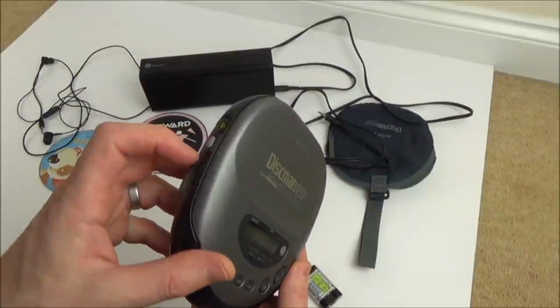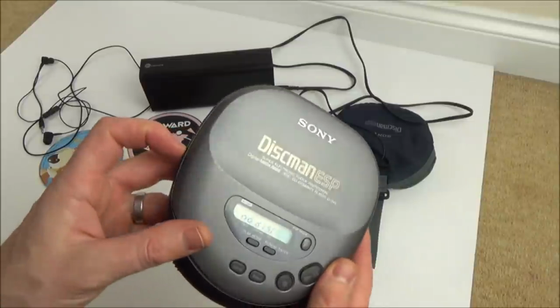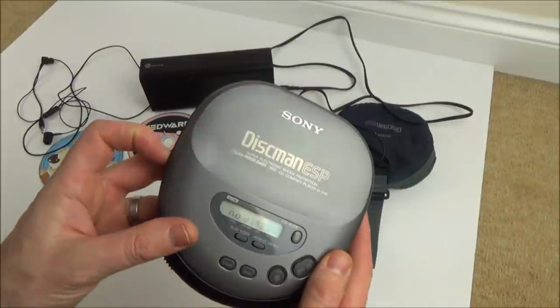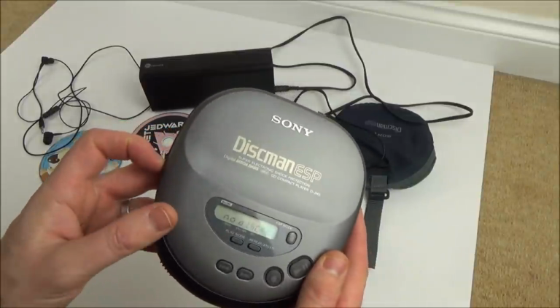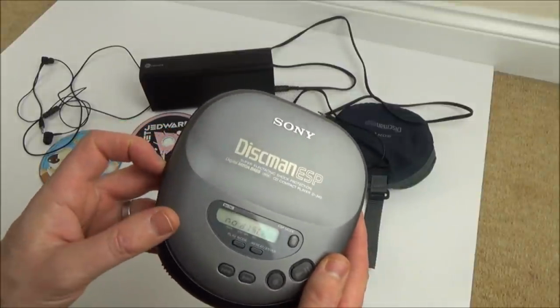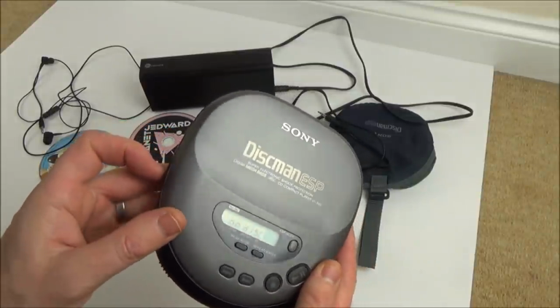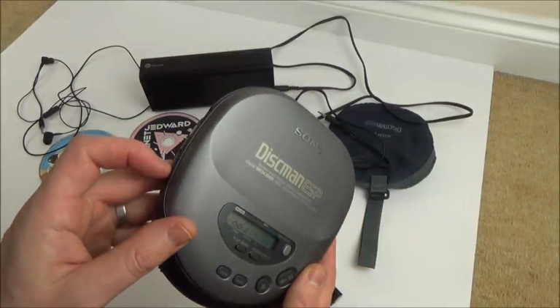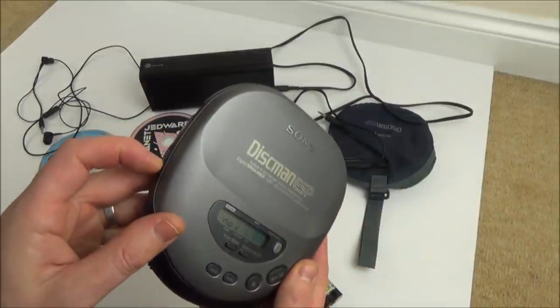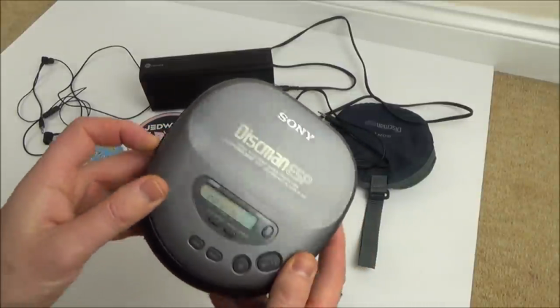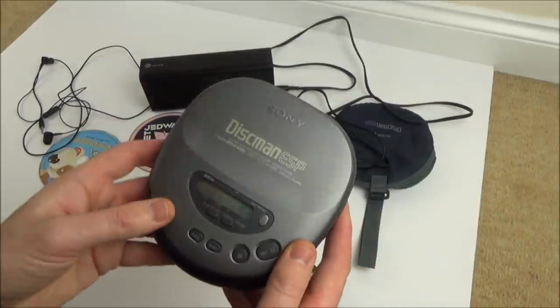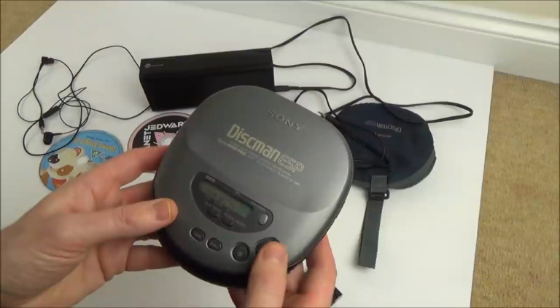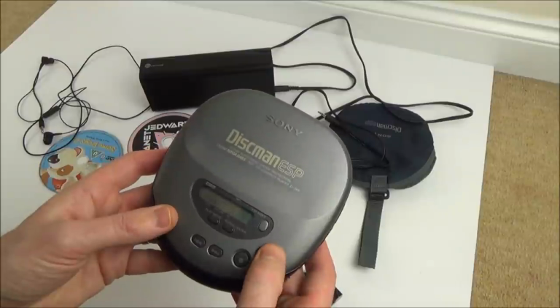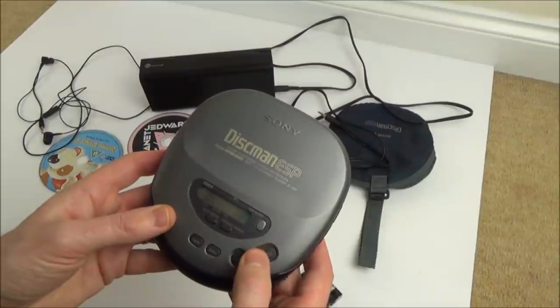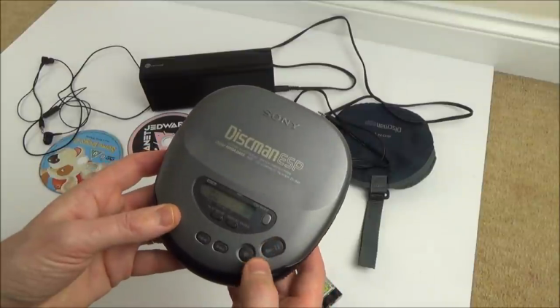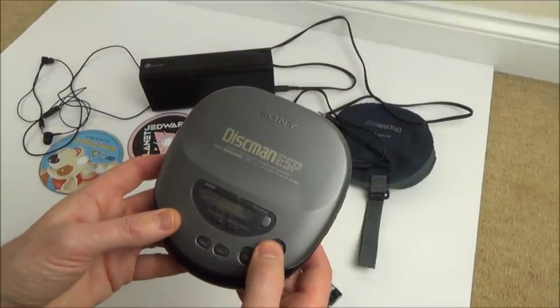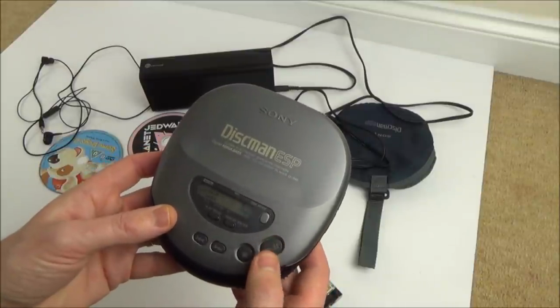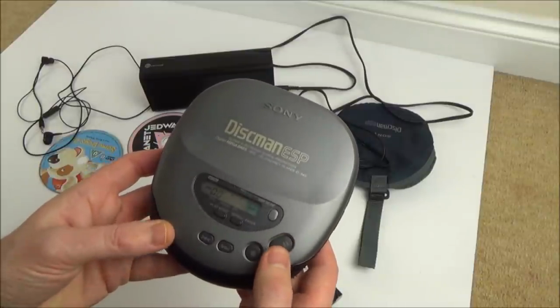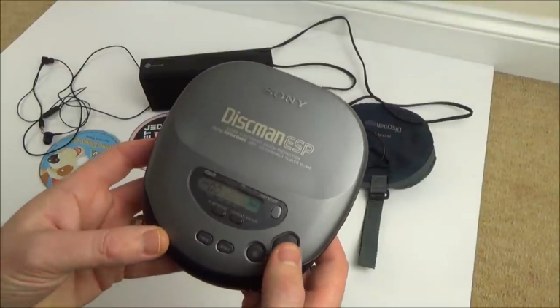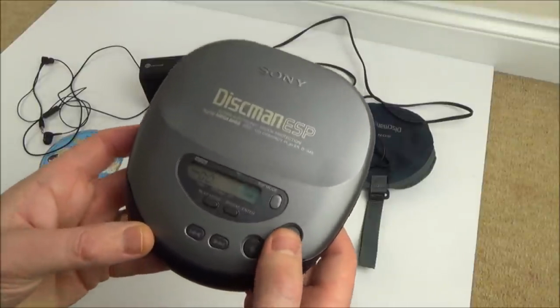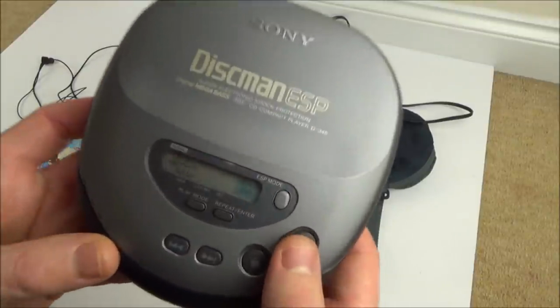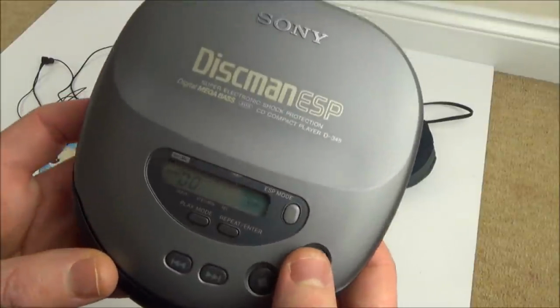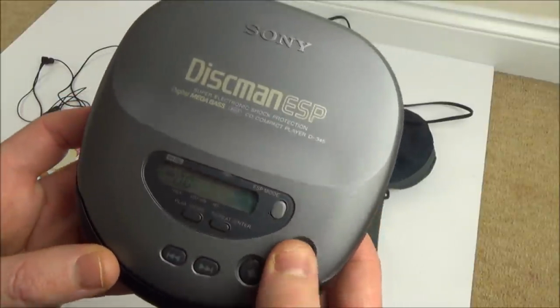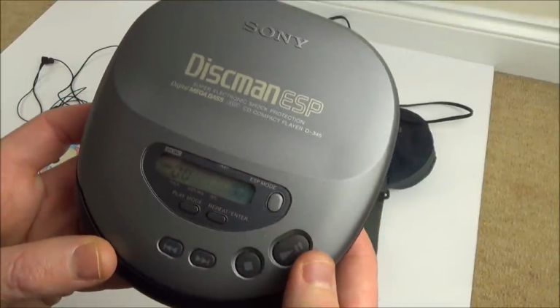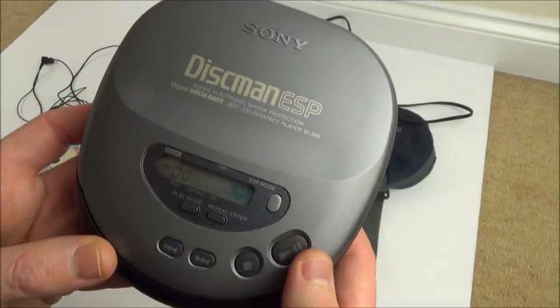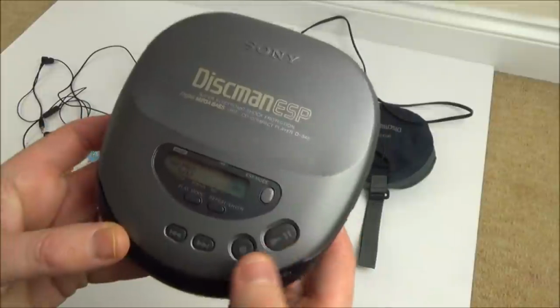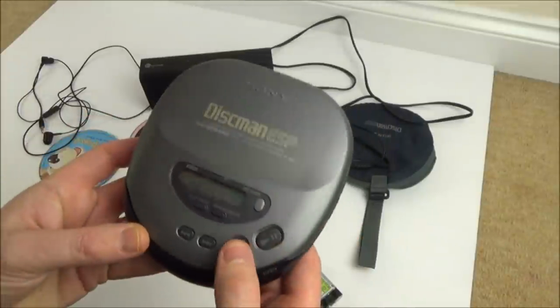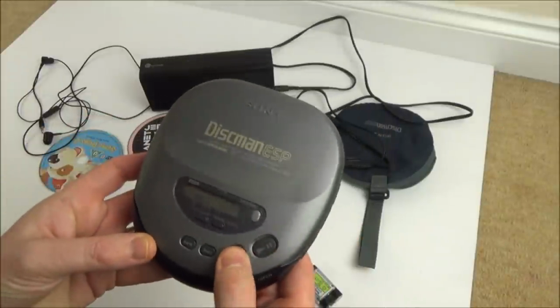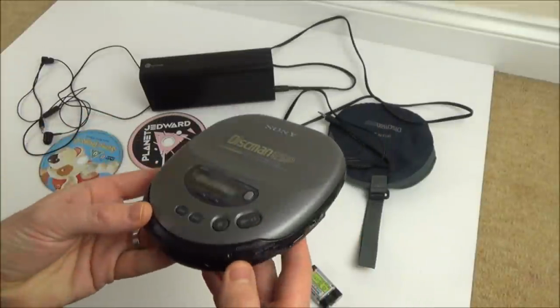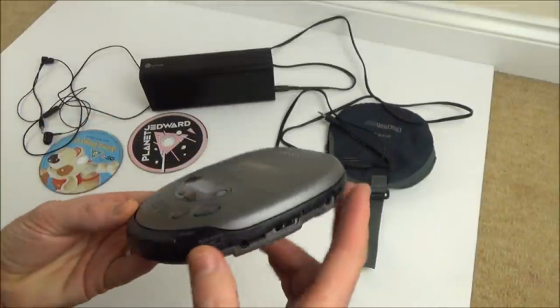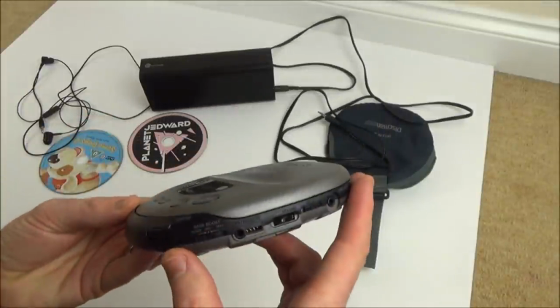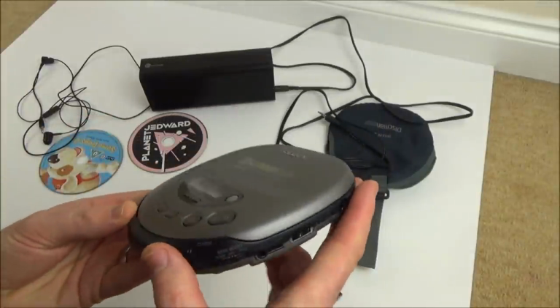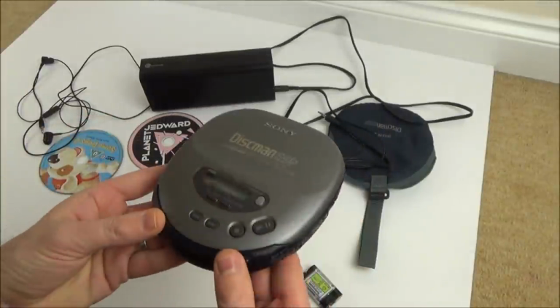Oh, here we go — 'no disk.' Did it just take a bit of time to come on? Let's turn it off and on again... I just heard it move. Let's put a disc in and see what's happening.